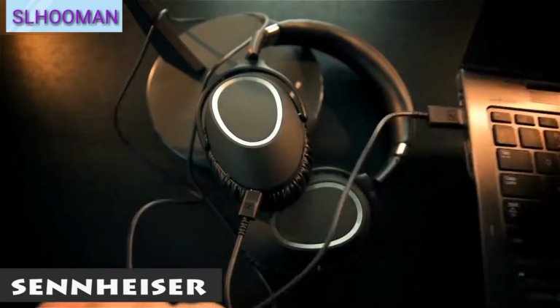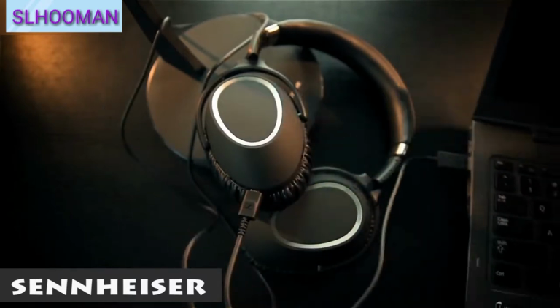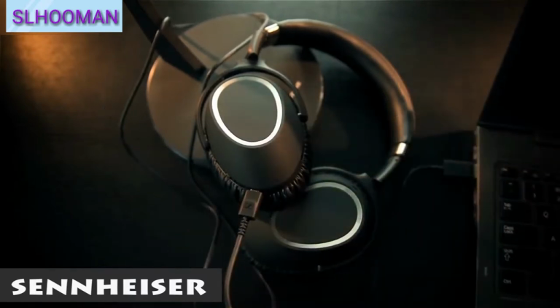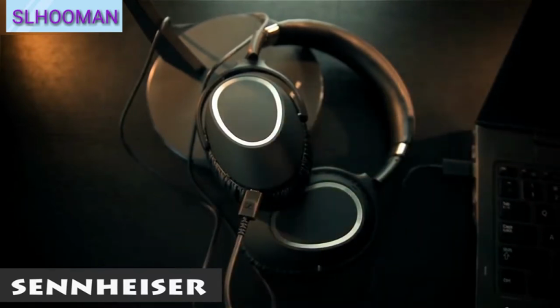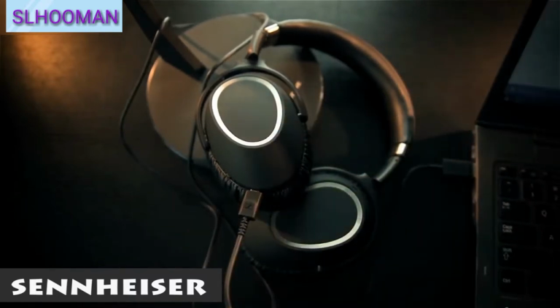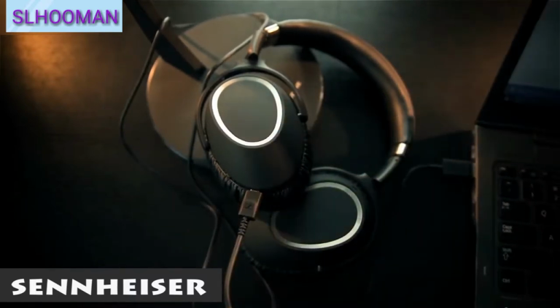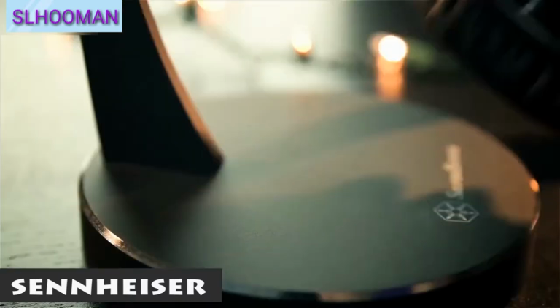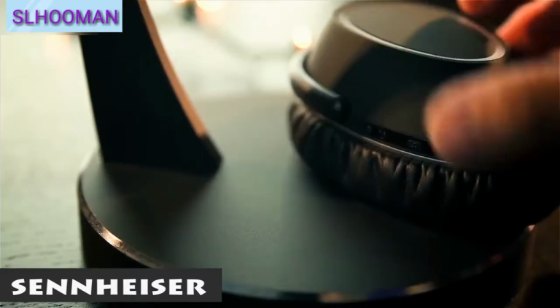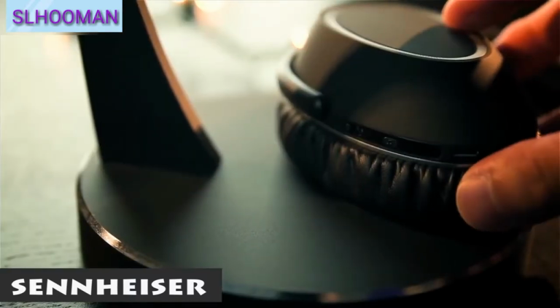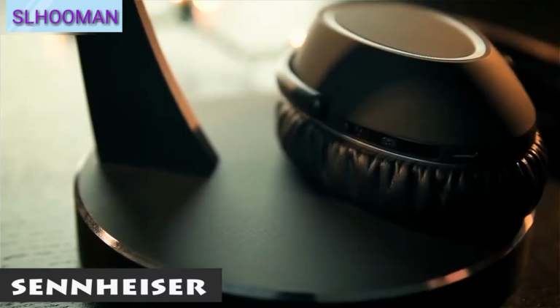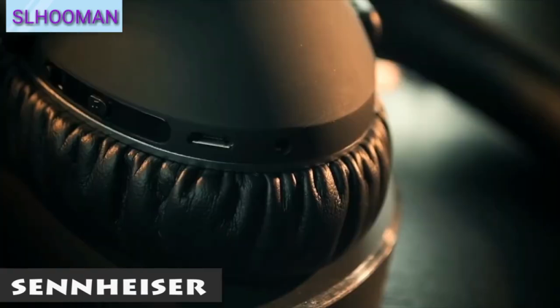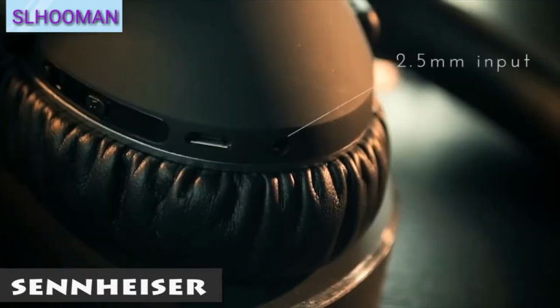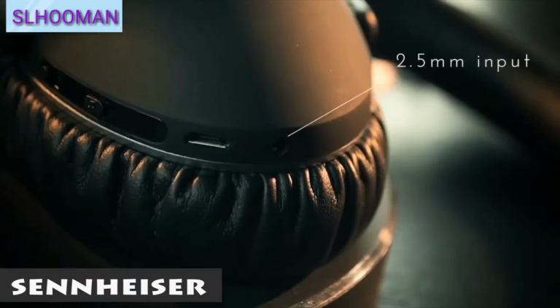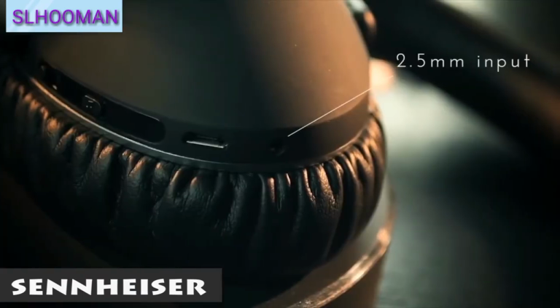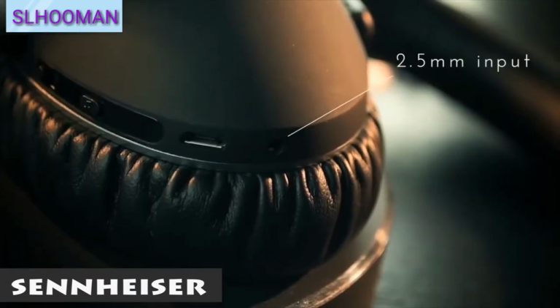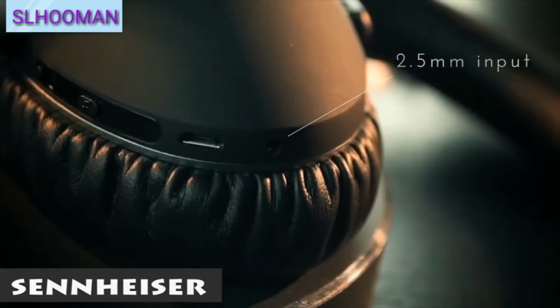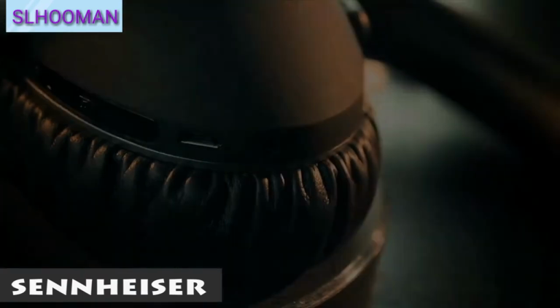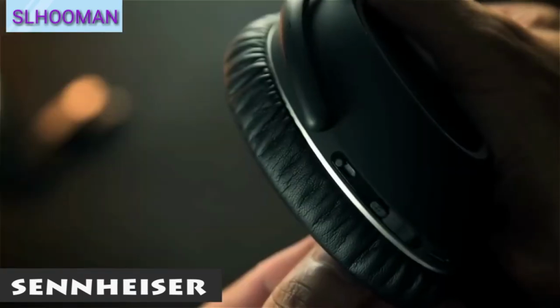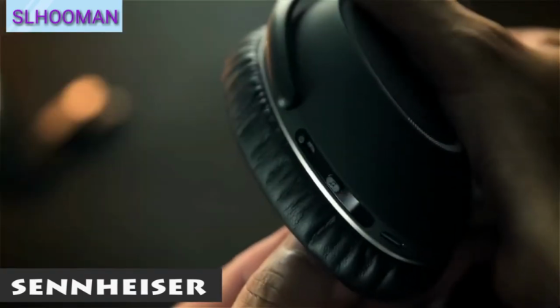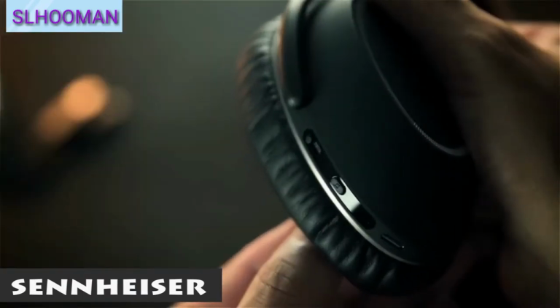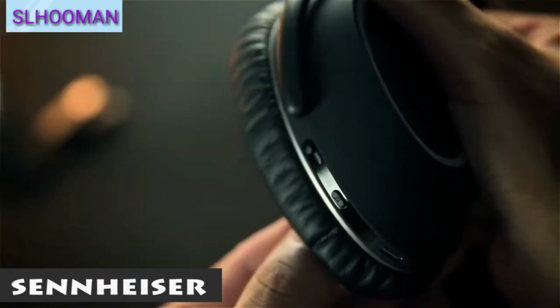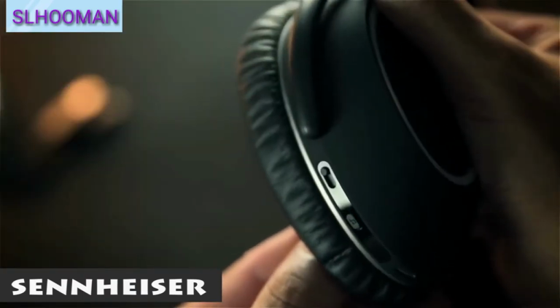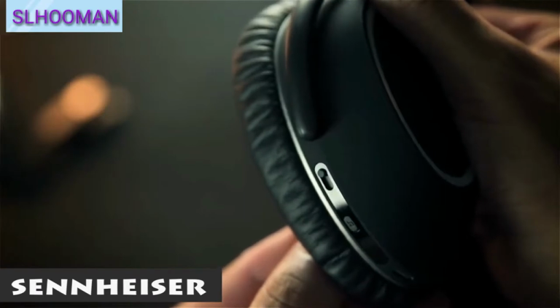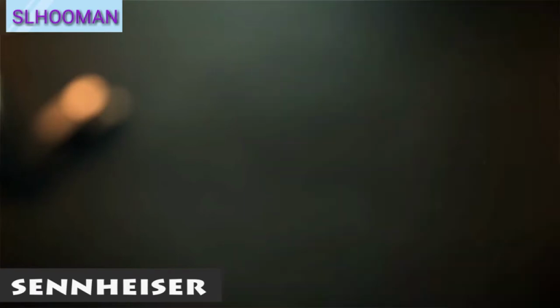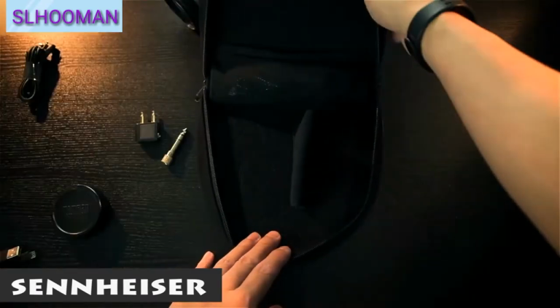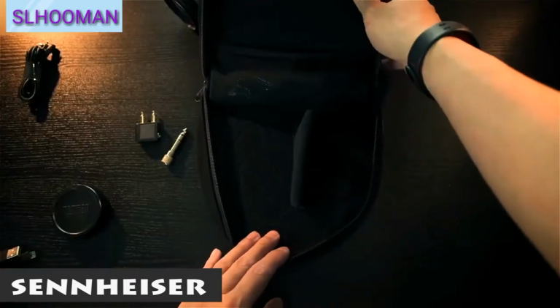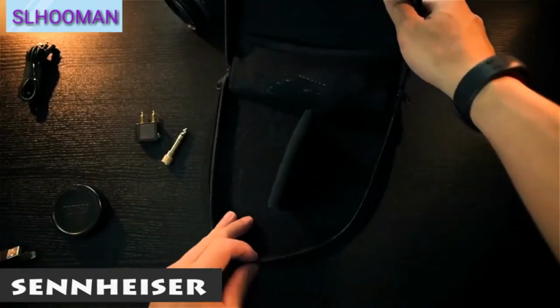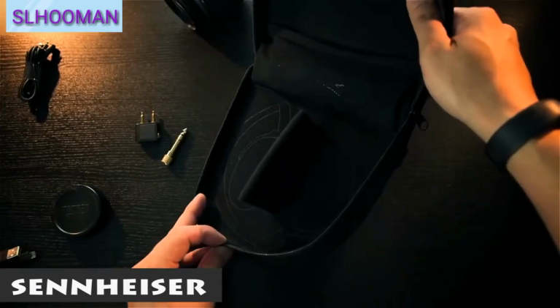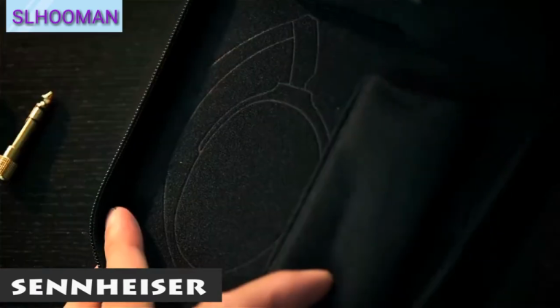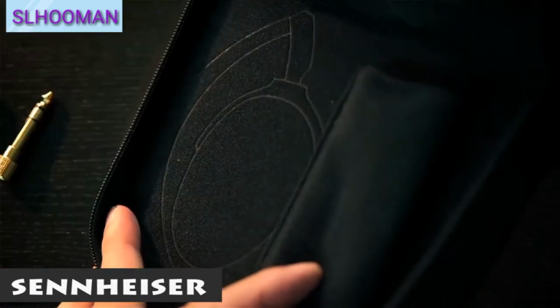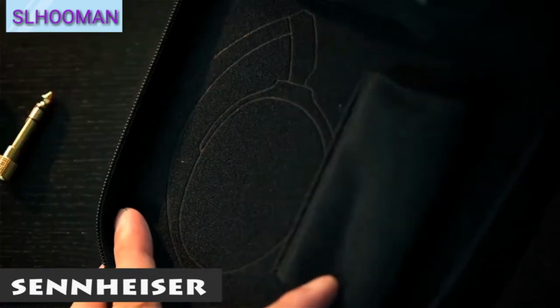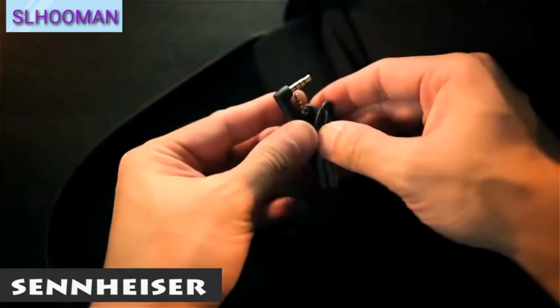These are TR90 Thermoplastic materials. You can see the Micro USB port that comes from a micro USB port. Android is supported by iOS. You can see the sound policy 3D.